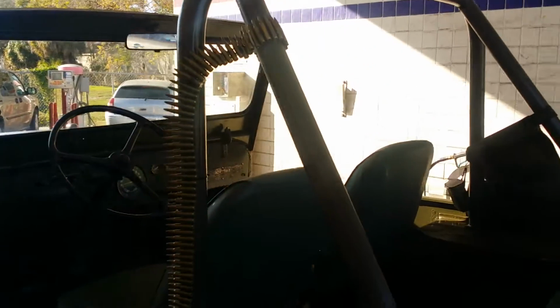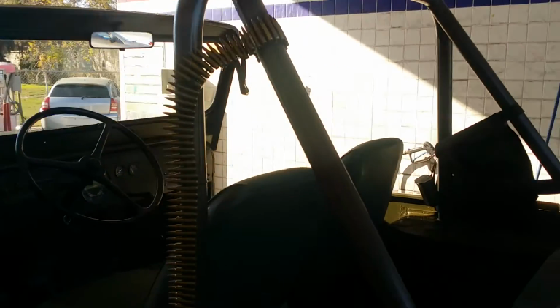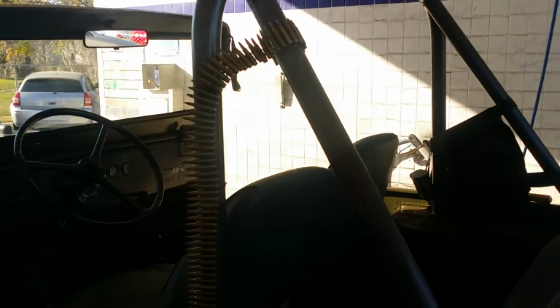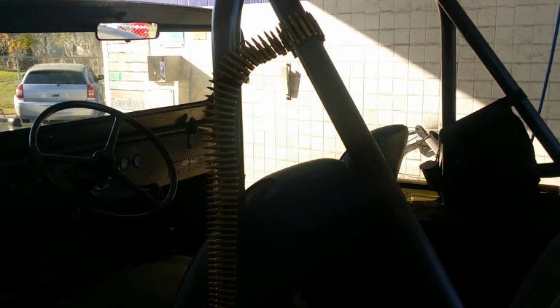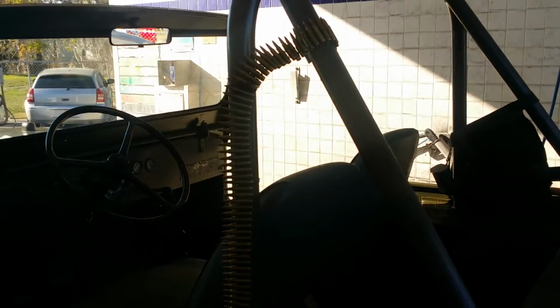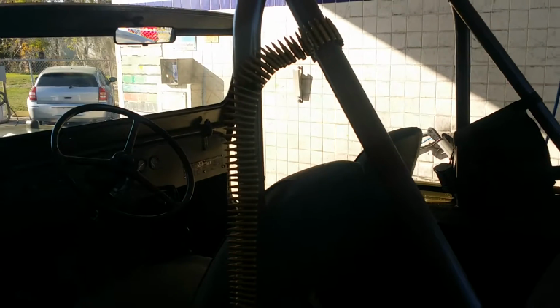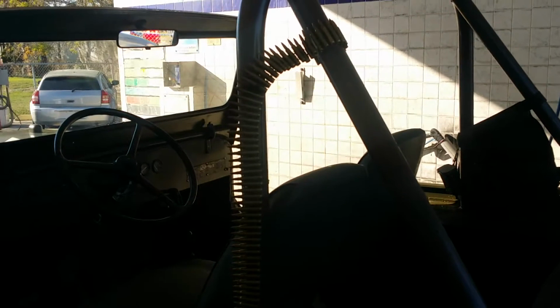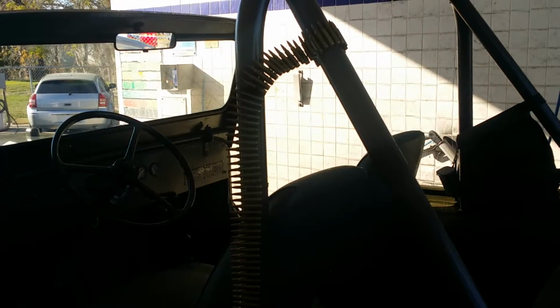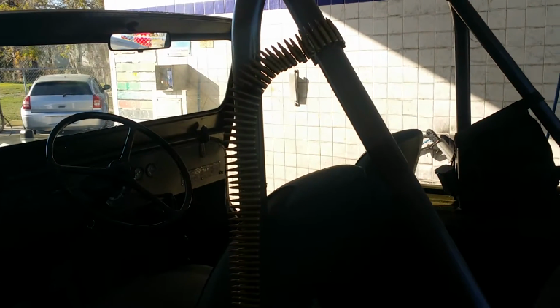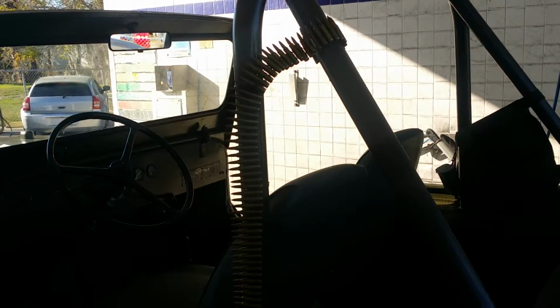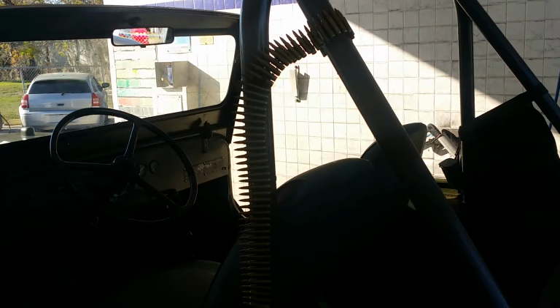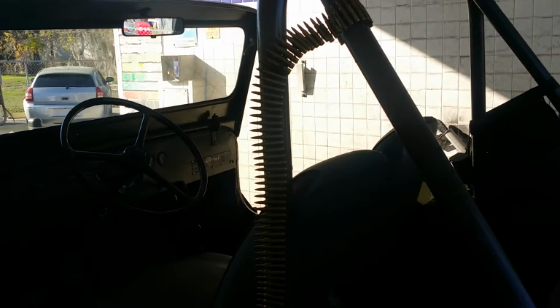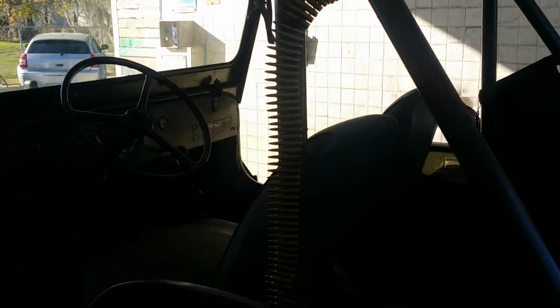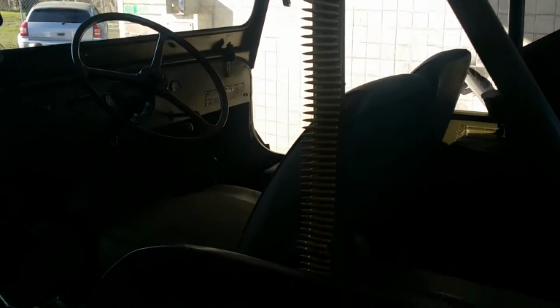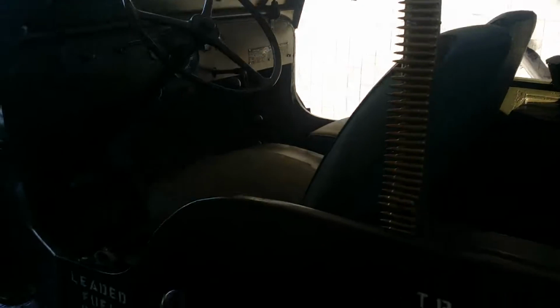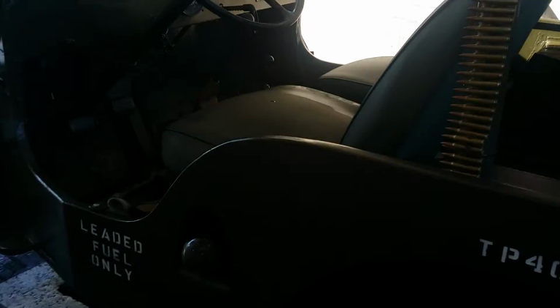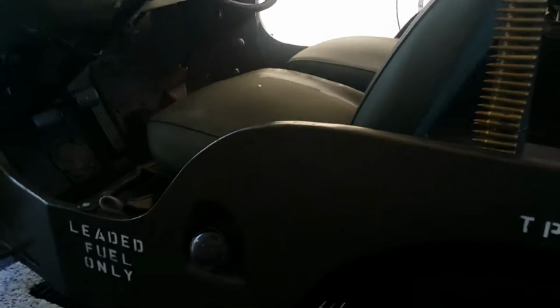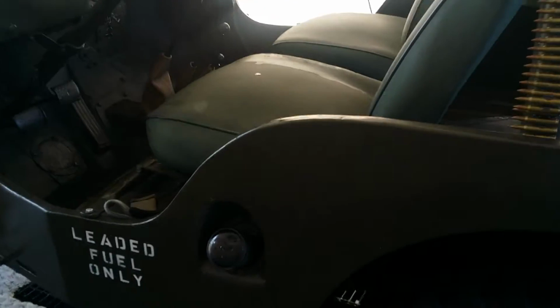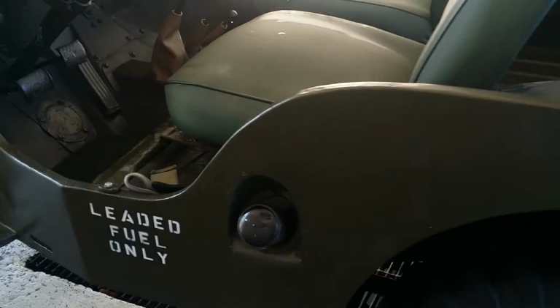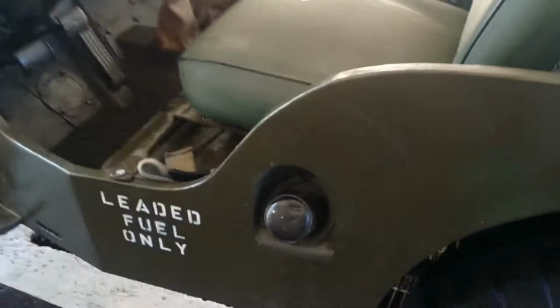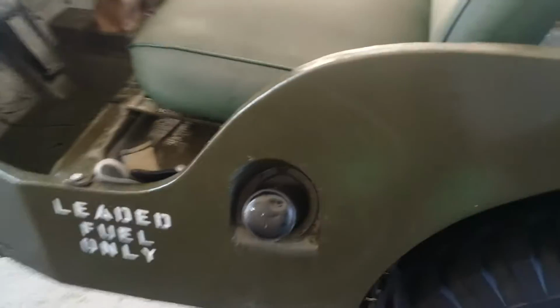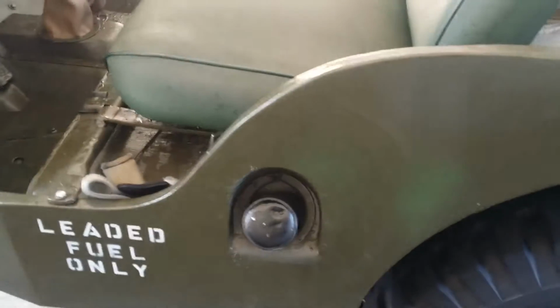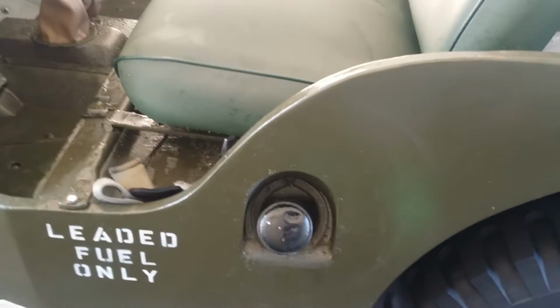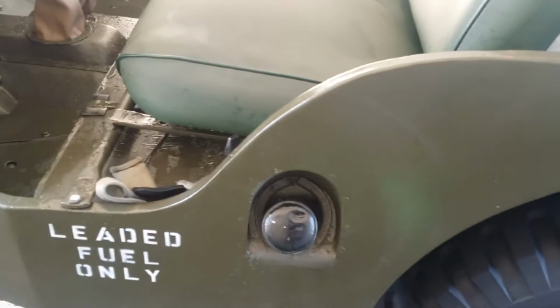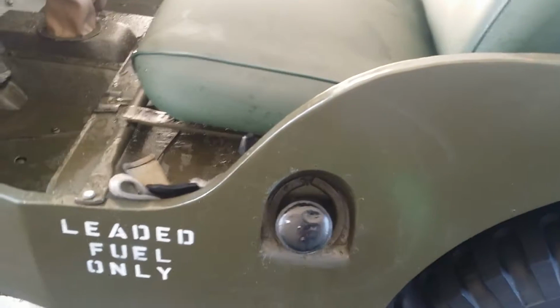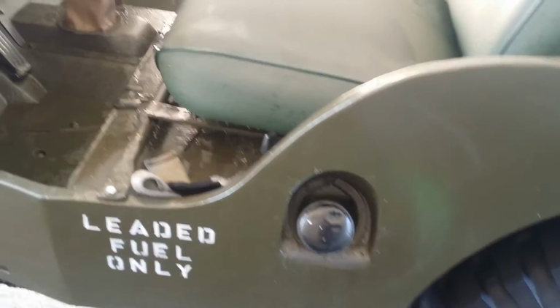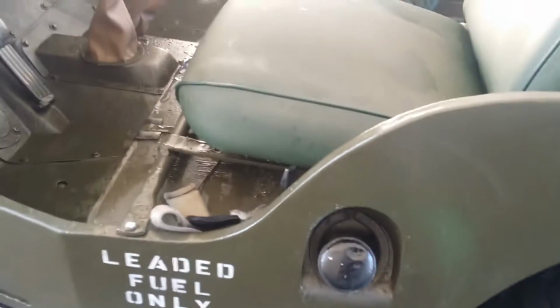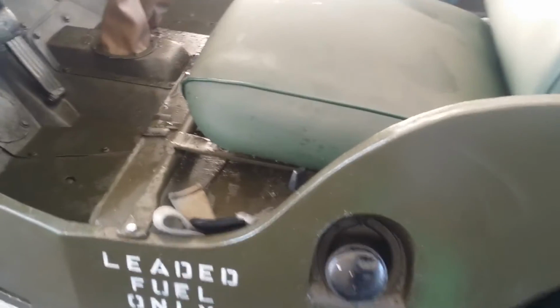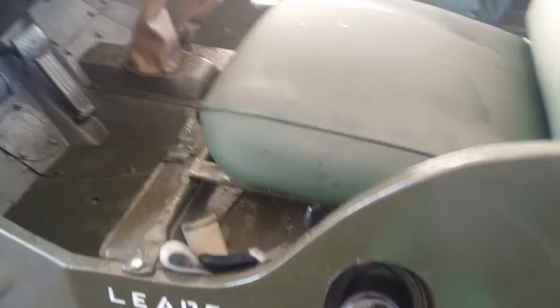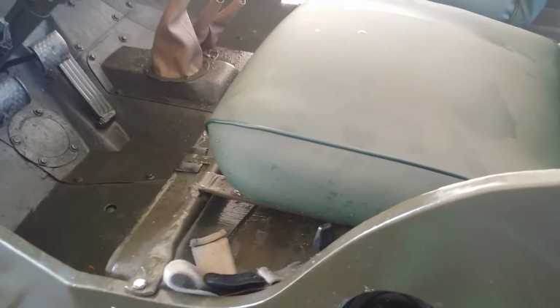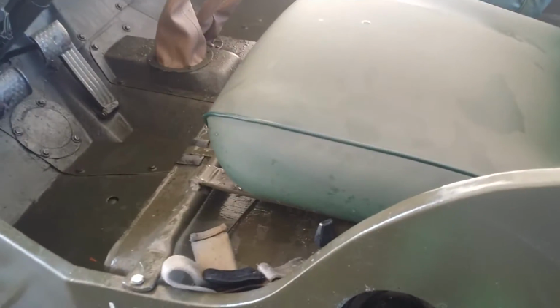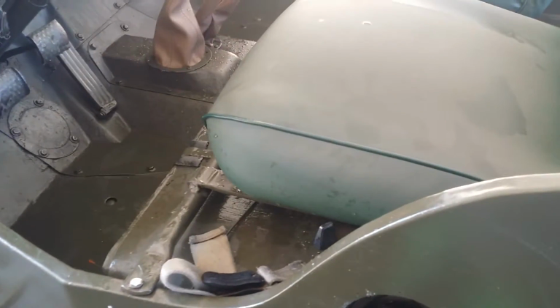Bullets on the side. Gas tank on this side, under the driver's seat.